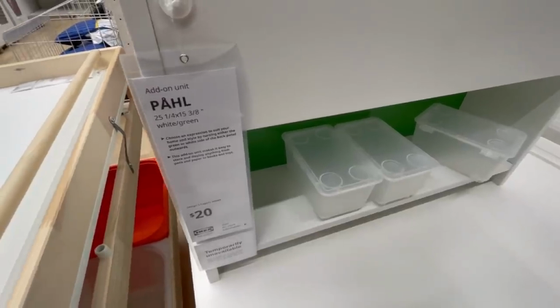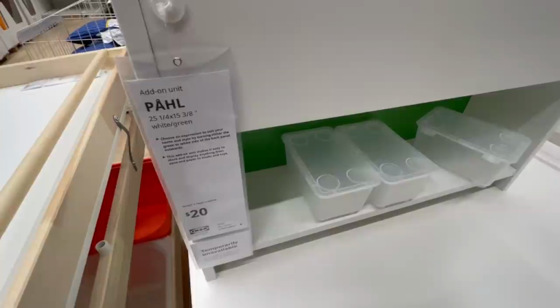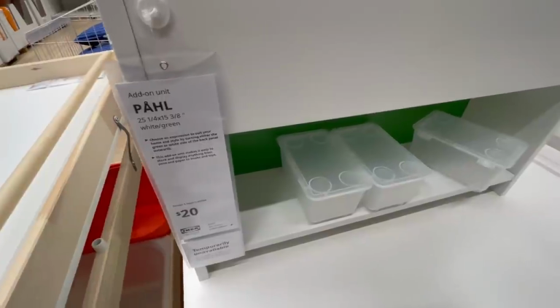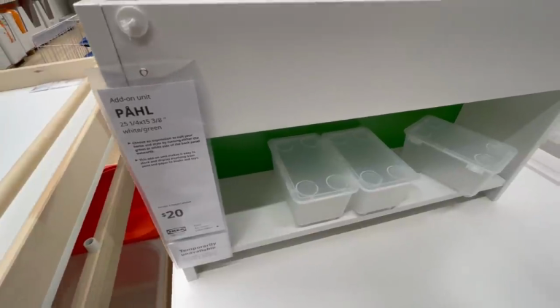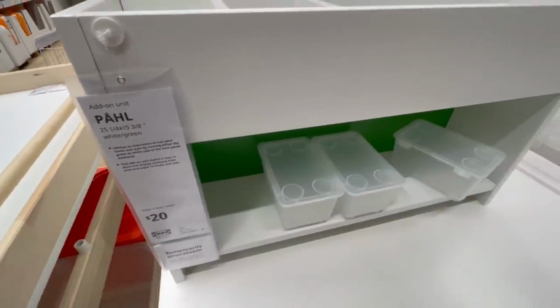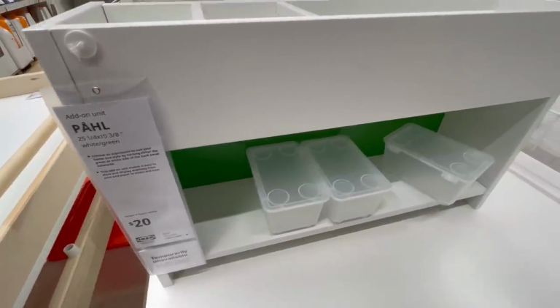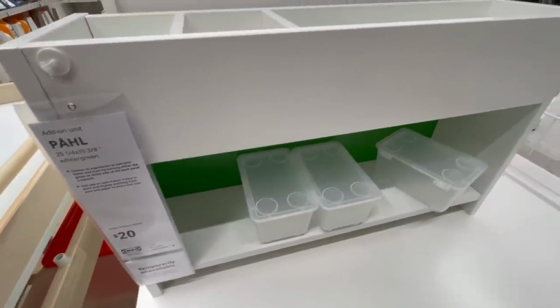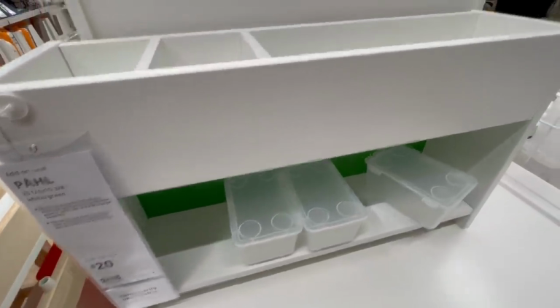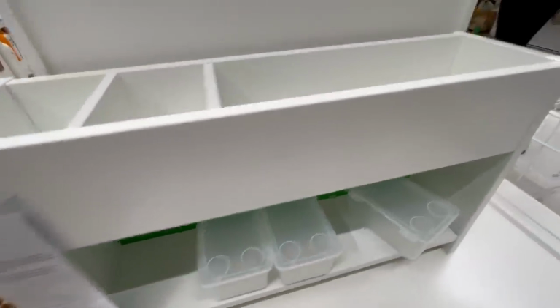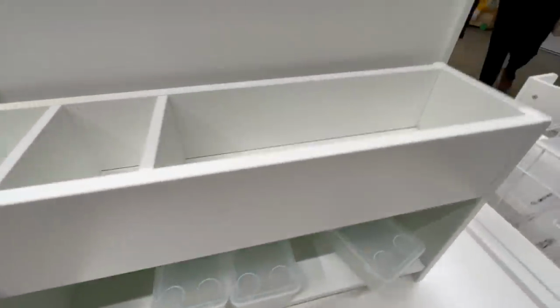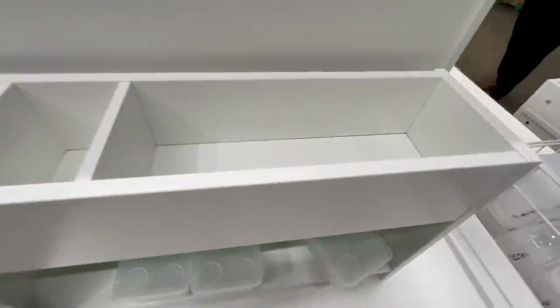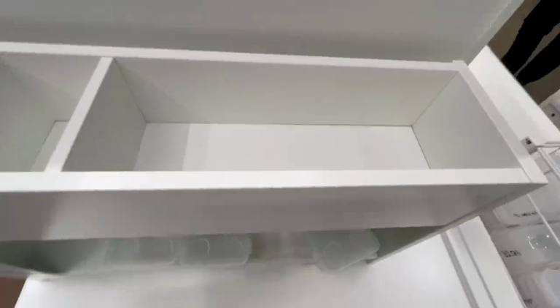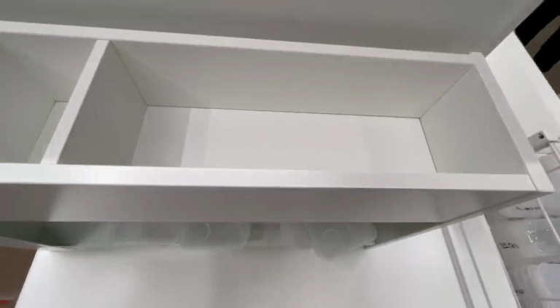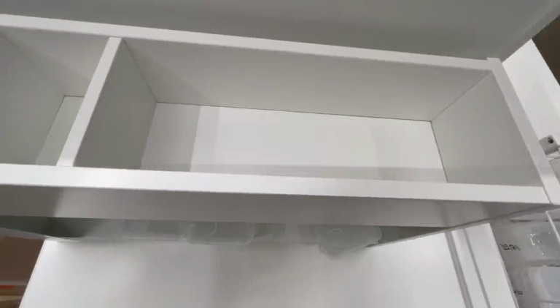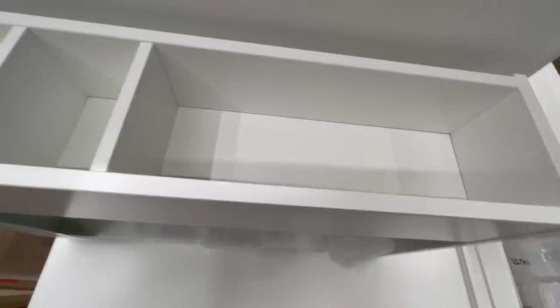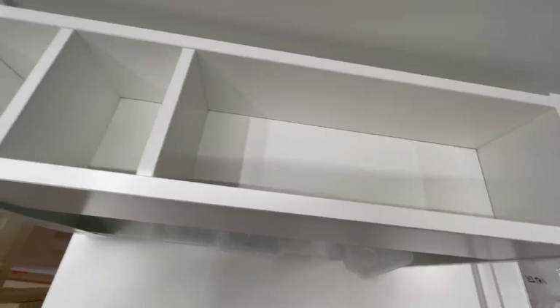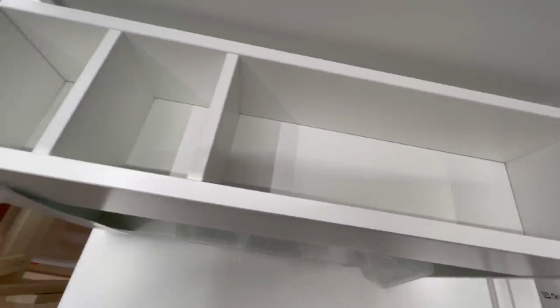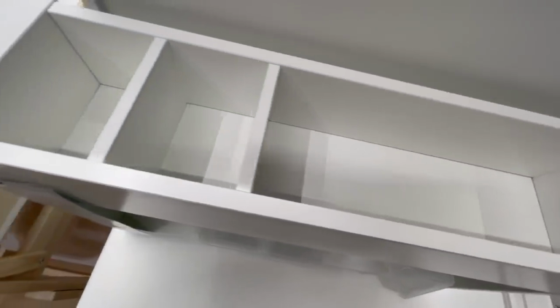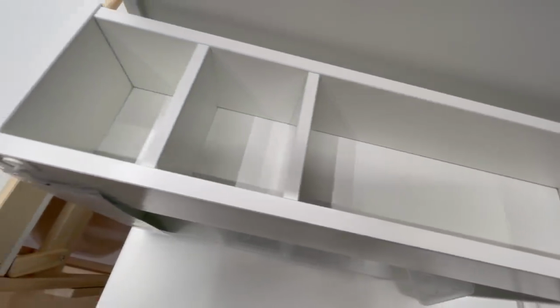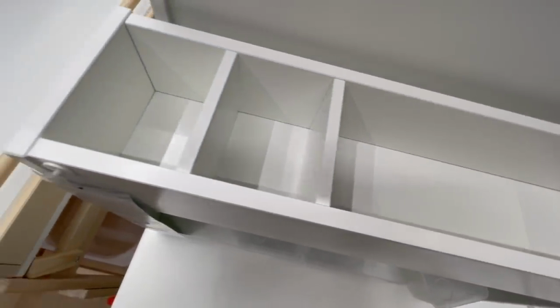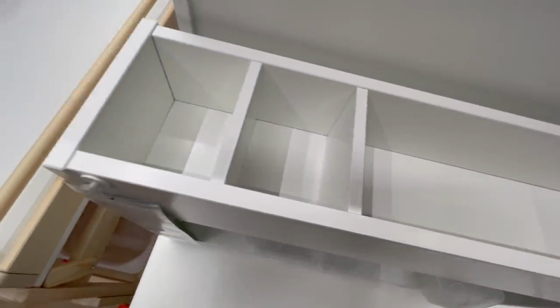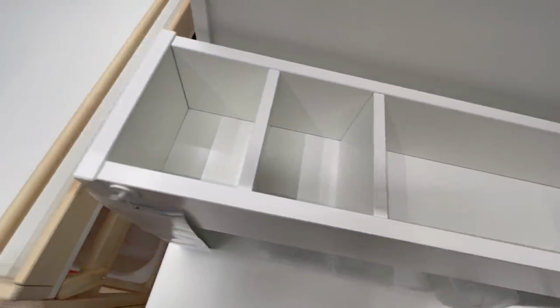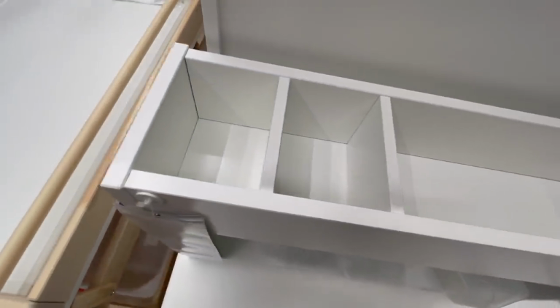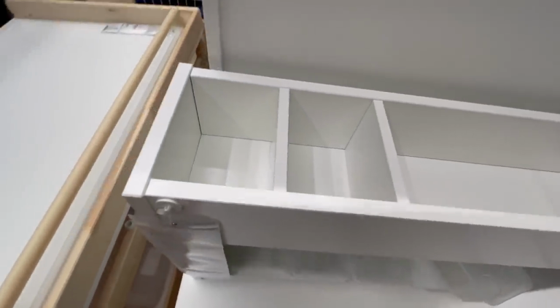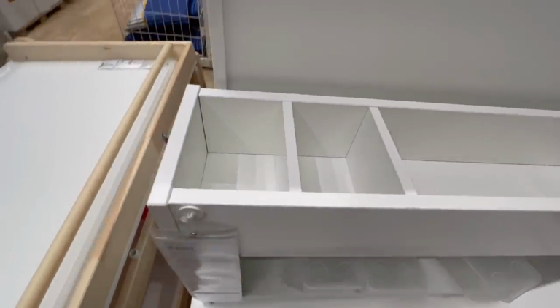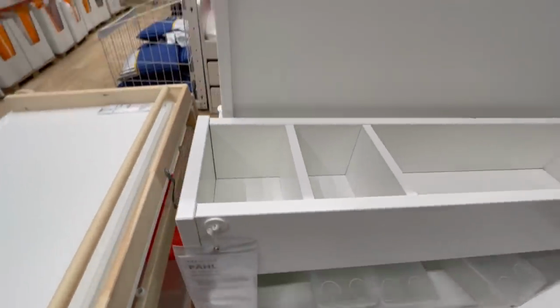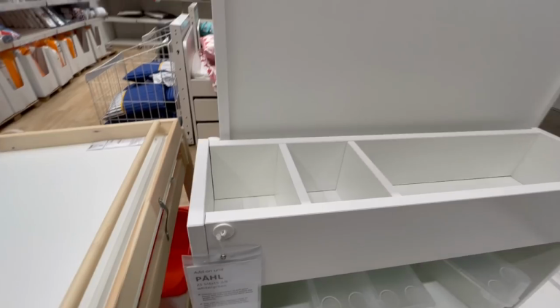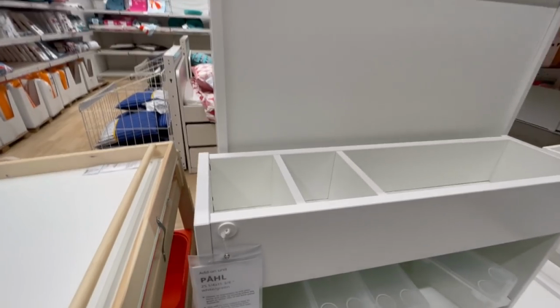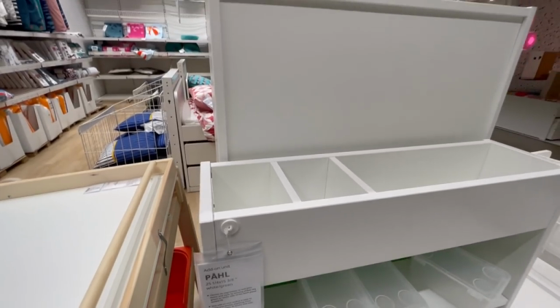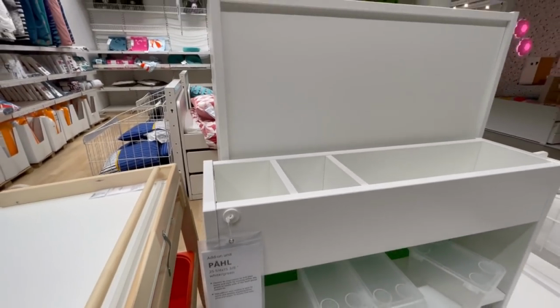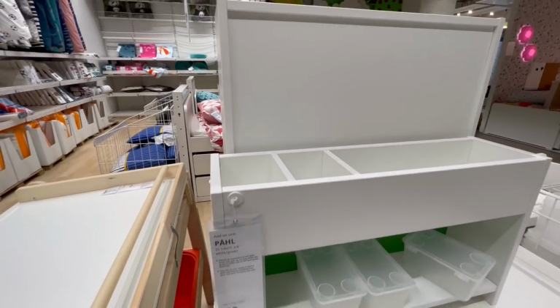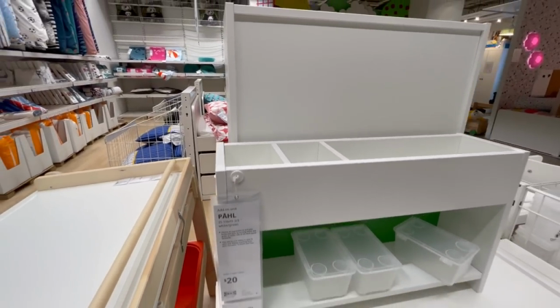Here's another one with open storage at the top for all of your markers, paint brushes, and knitting needles, and then you have the same type of storage underneath where those little containers can hold more supplies. So definitely check out the kids department.